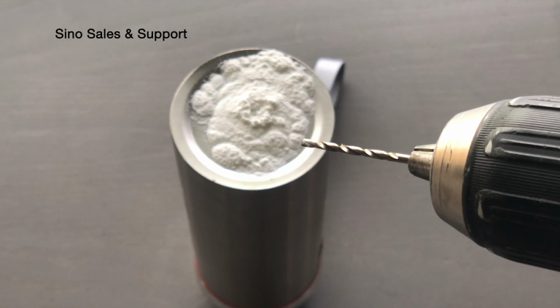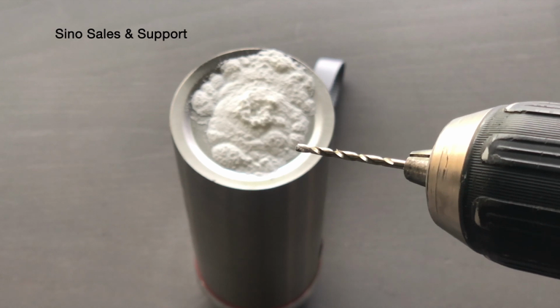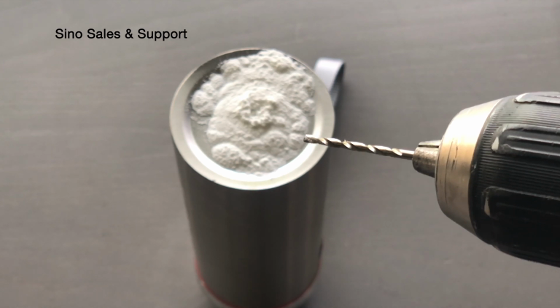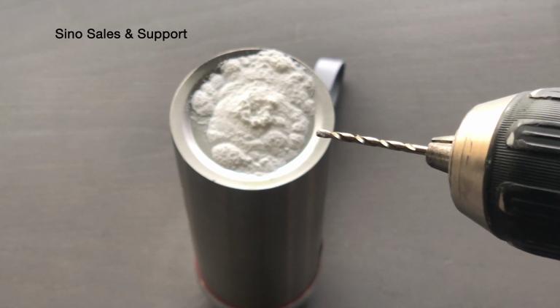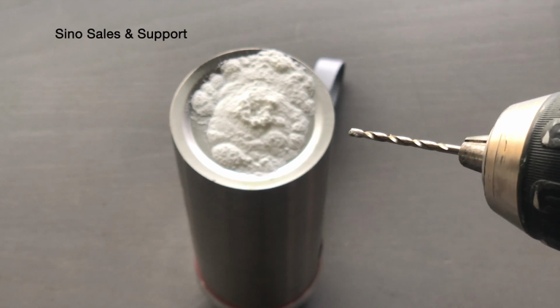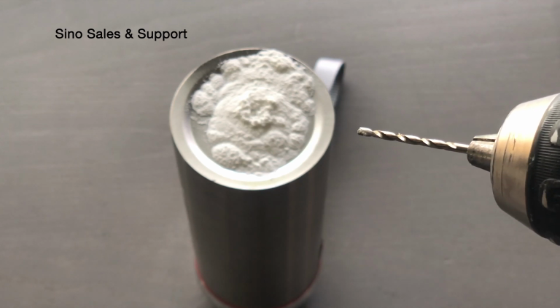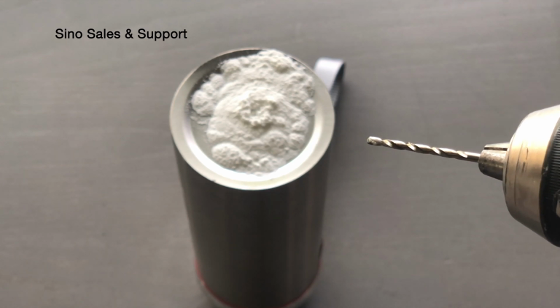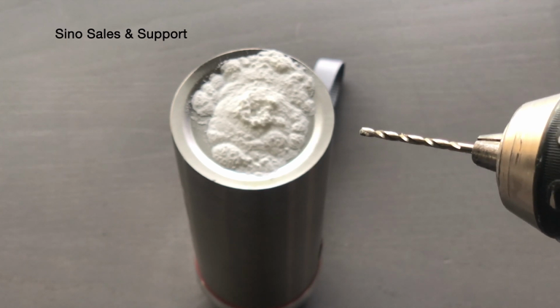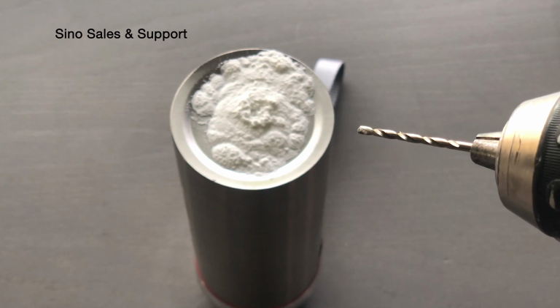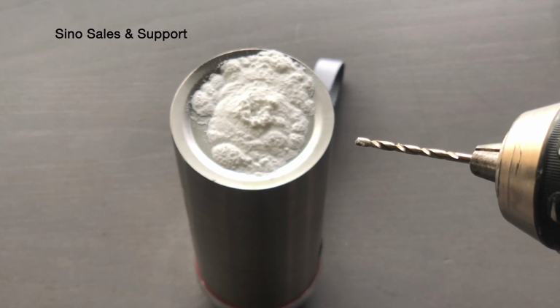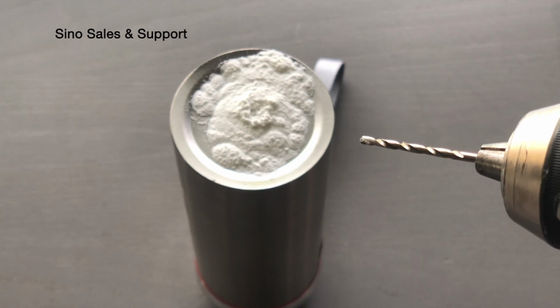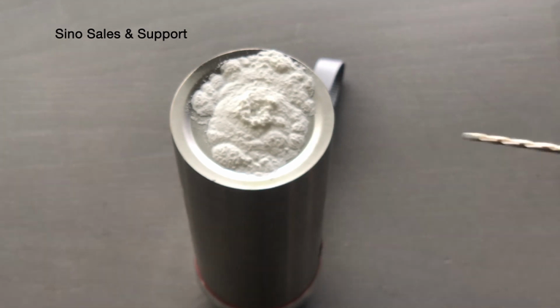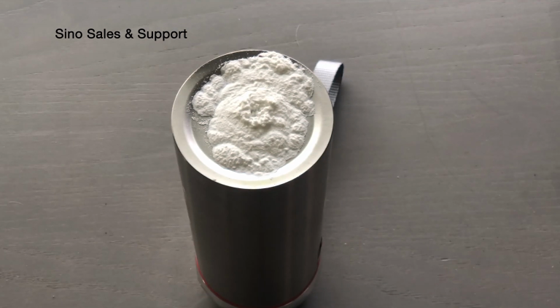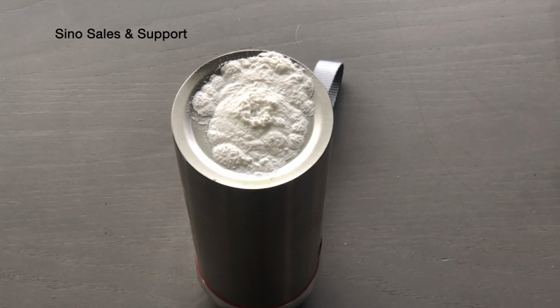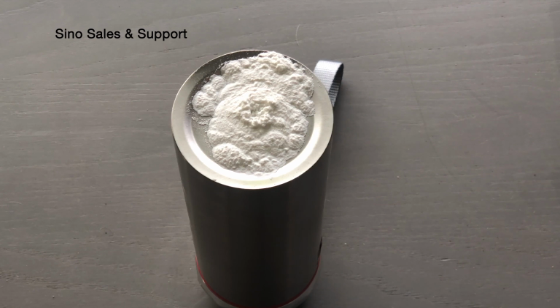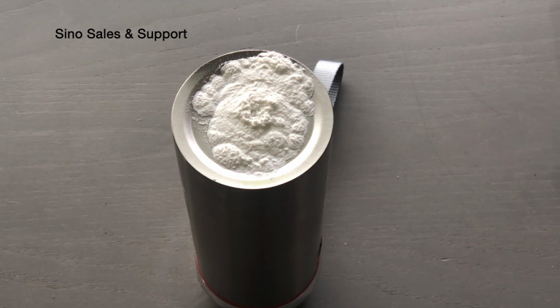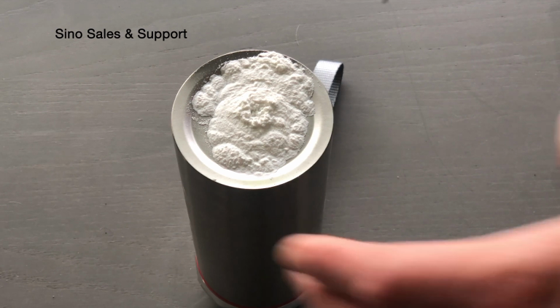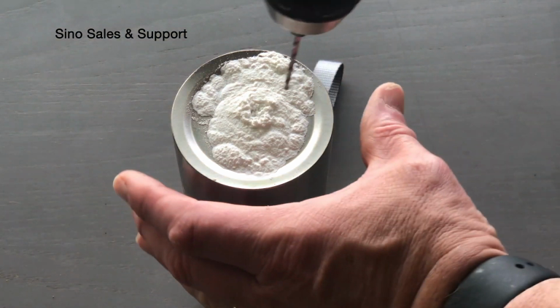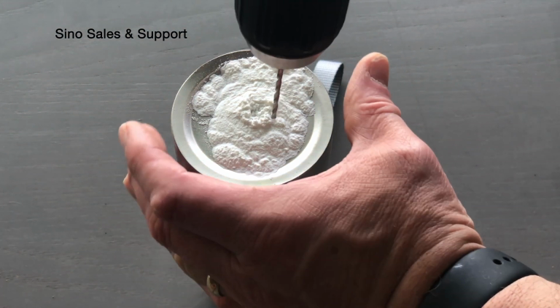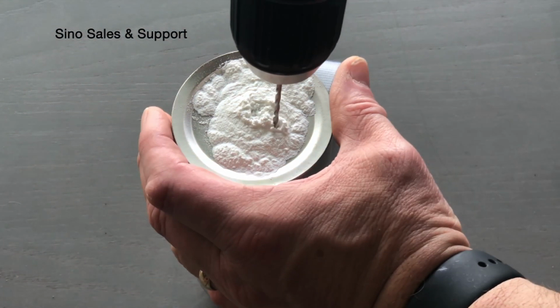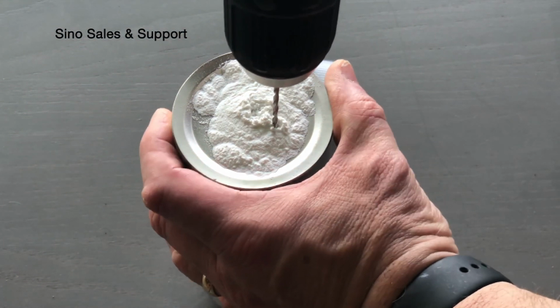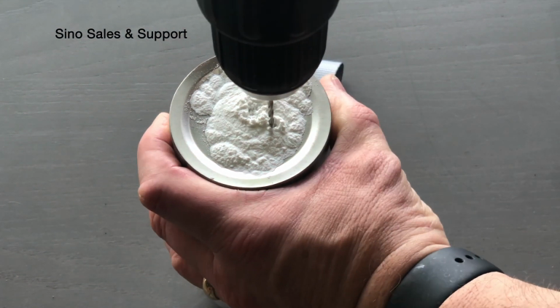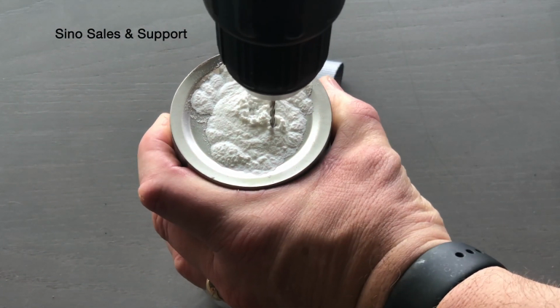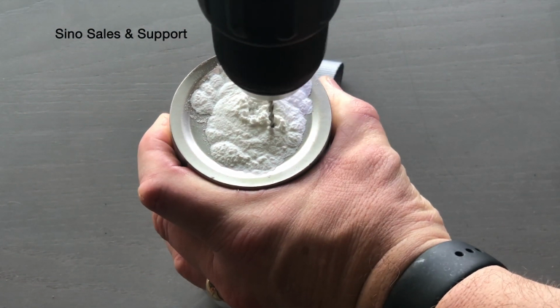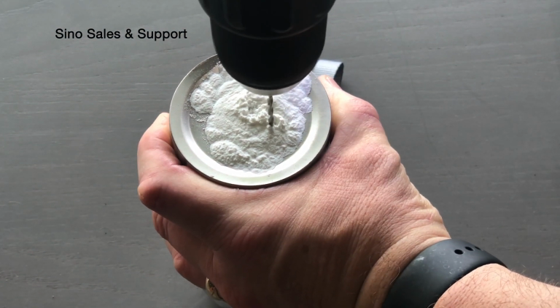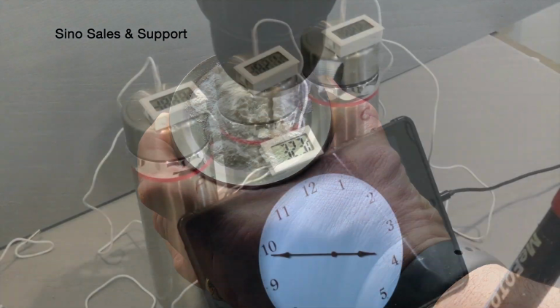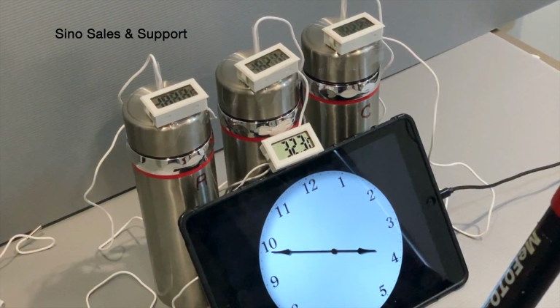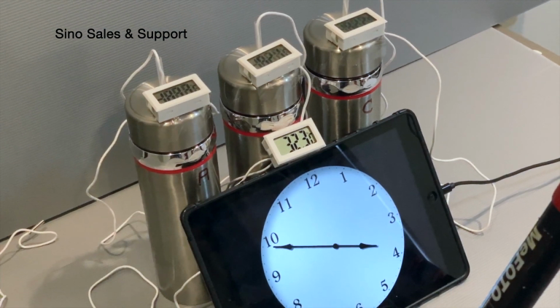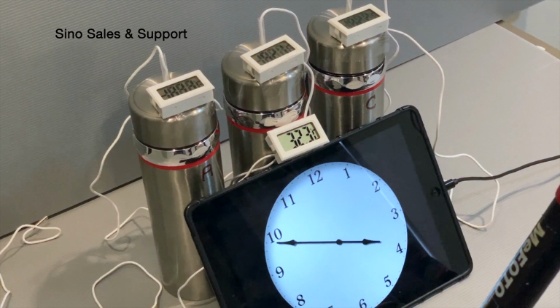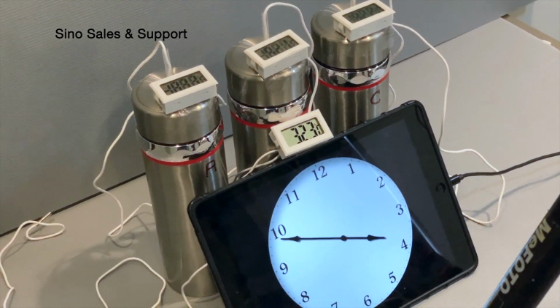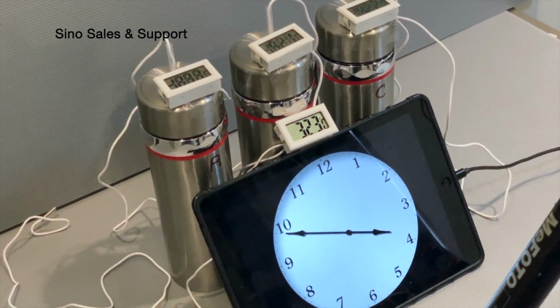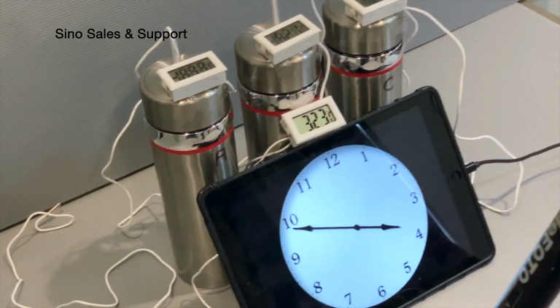Now this is going to absolutely destroy your flask, so I don't really recommend it. There are other ways to really figure this out, but I have to have a control unit for some other tests I'm doing and temperature tests.